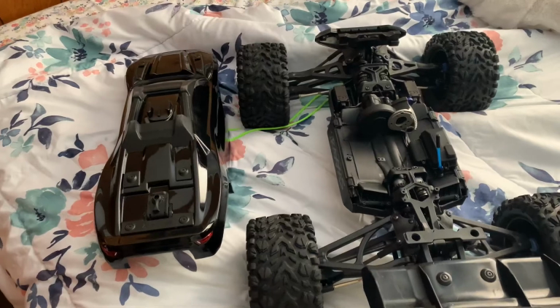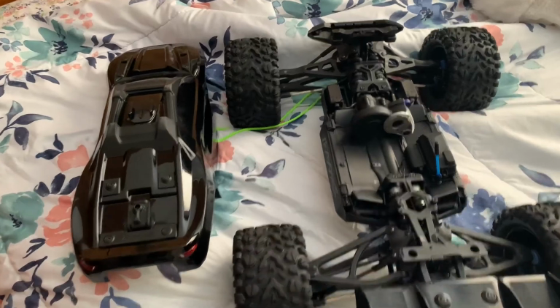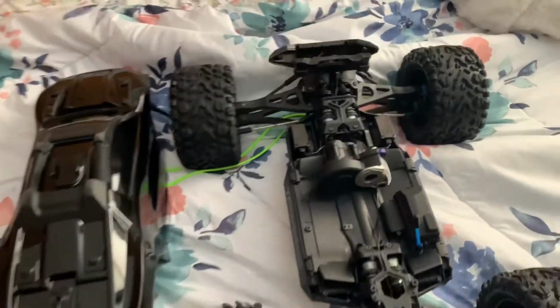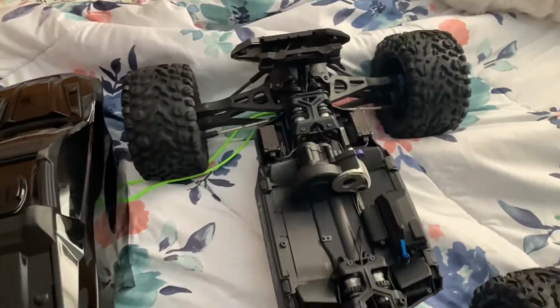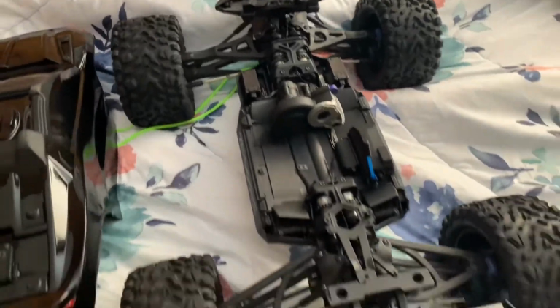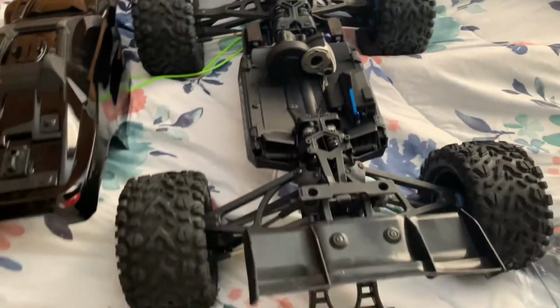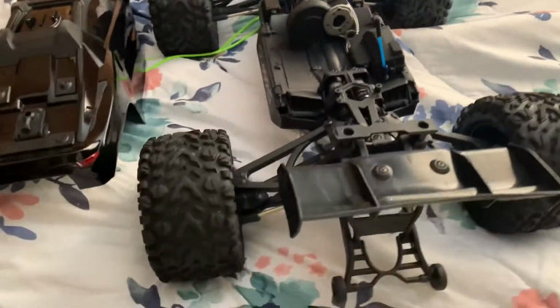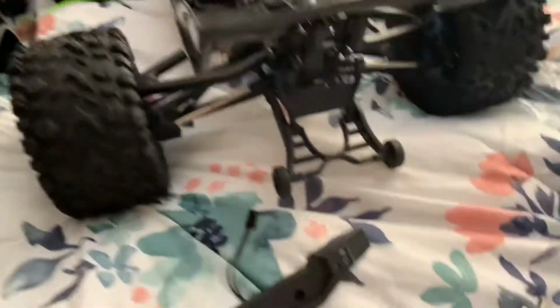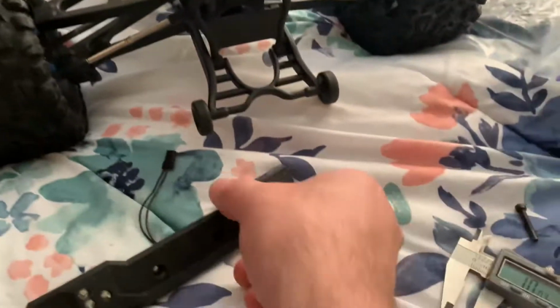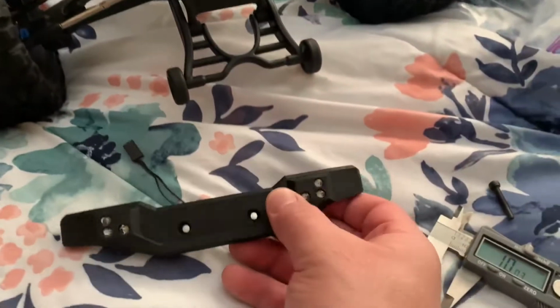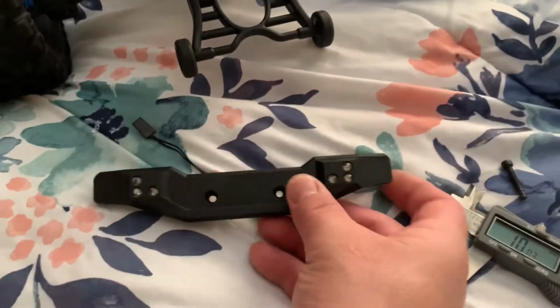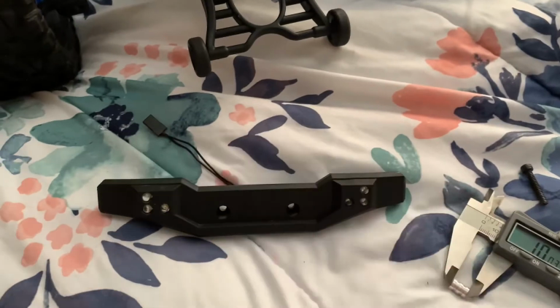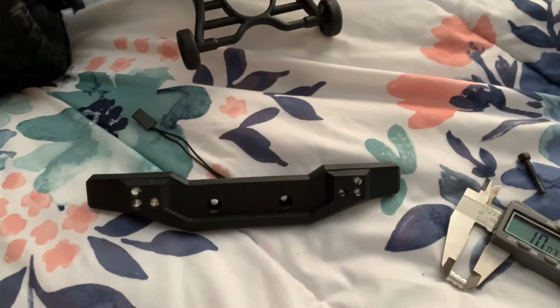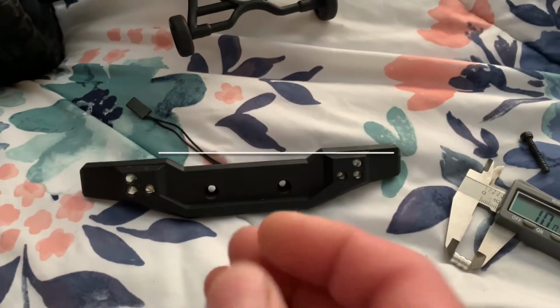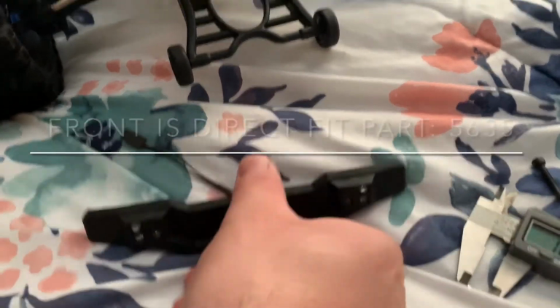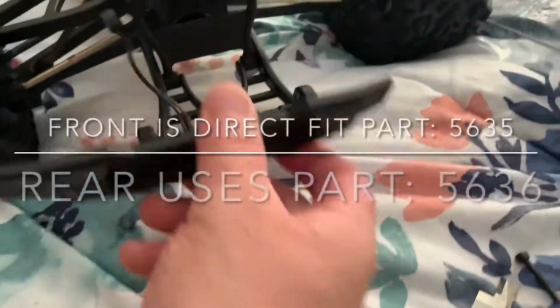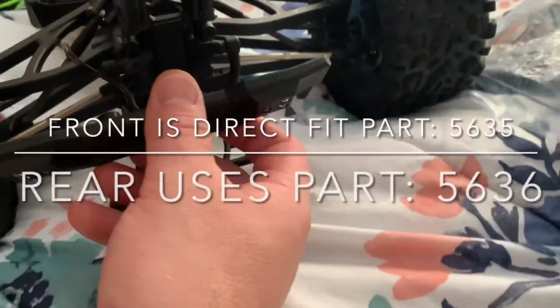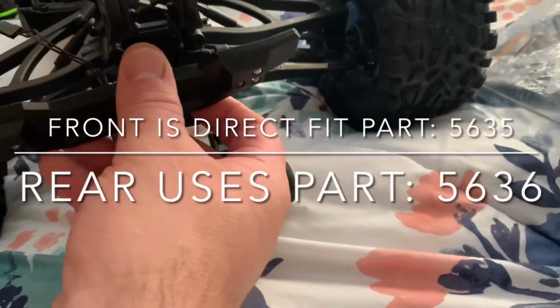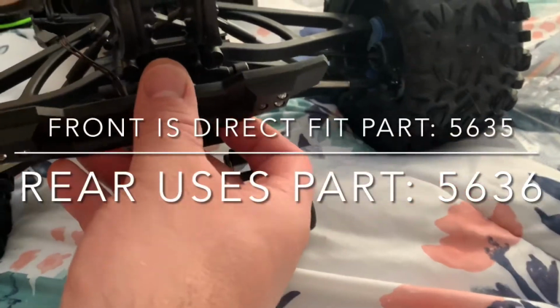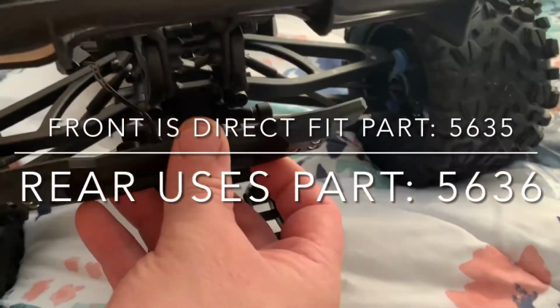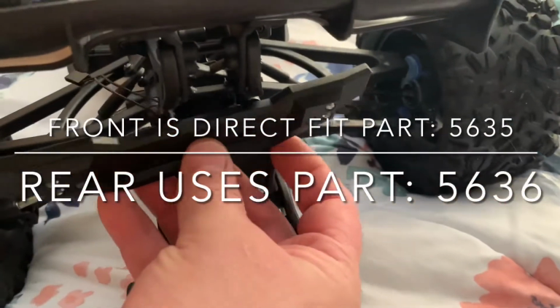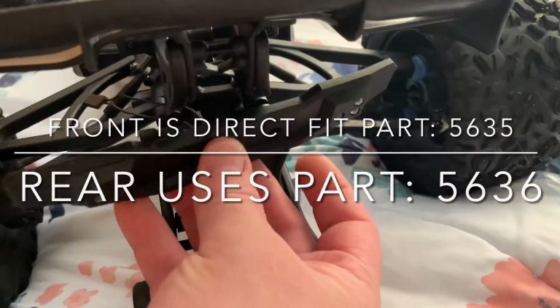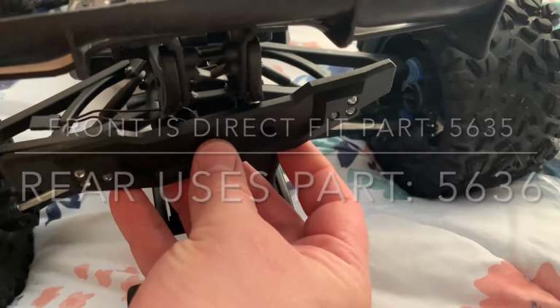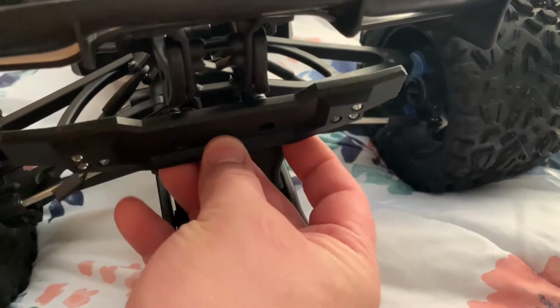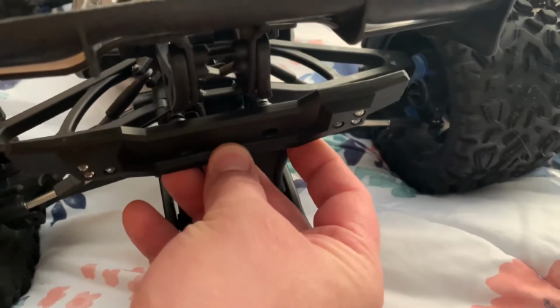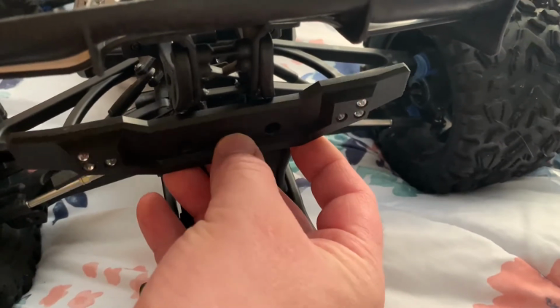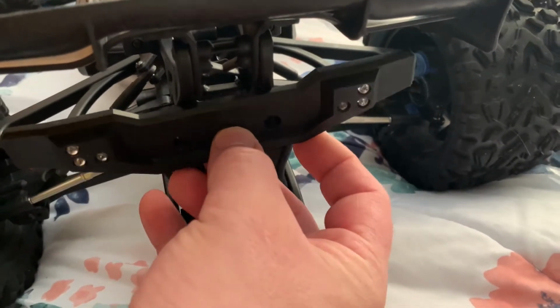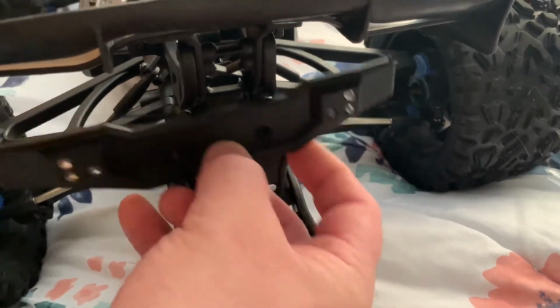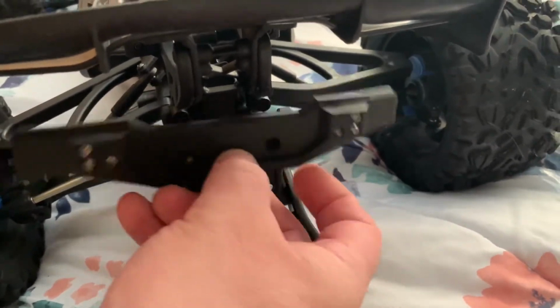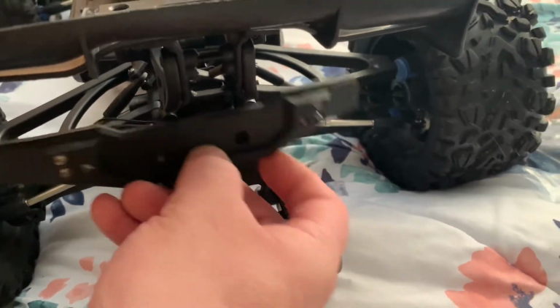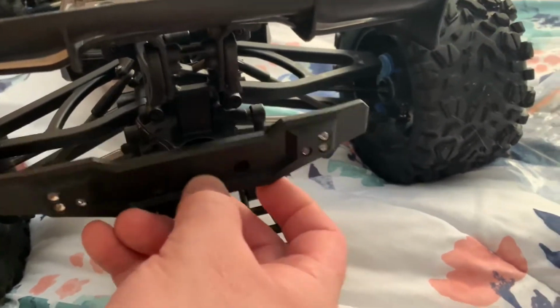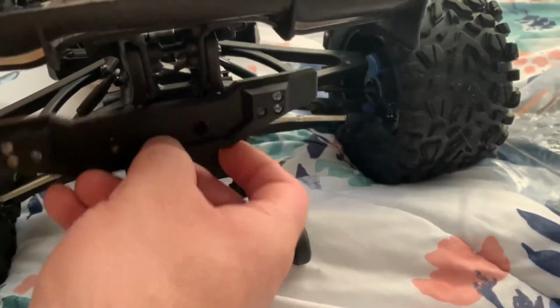This is my eRevo 2.0, and I've had a couple of people ask me how to mount the Summit bumper on here. You can't just use the wing mount because it'll sit at an angle — it doesn't clear the wing support.